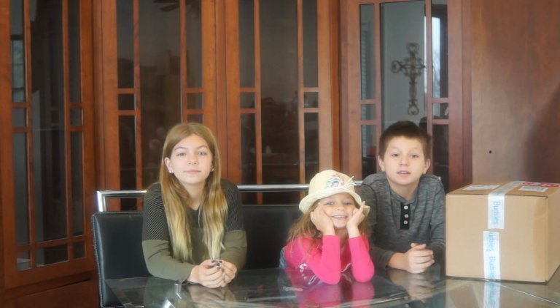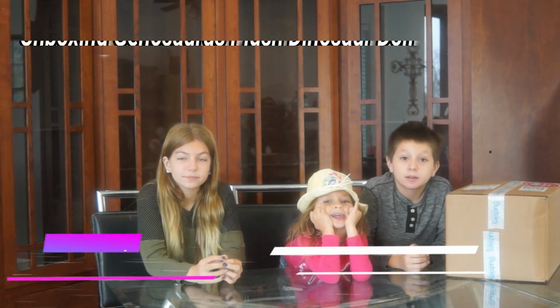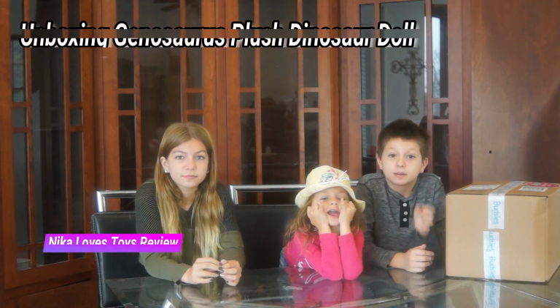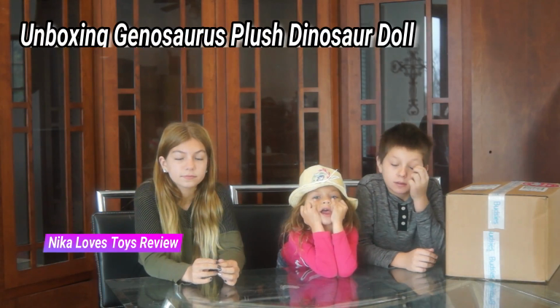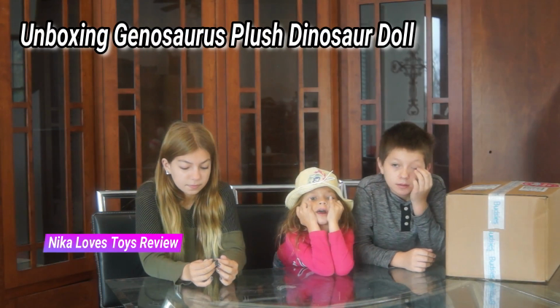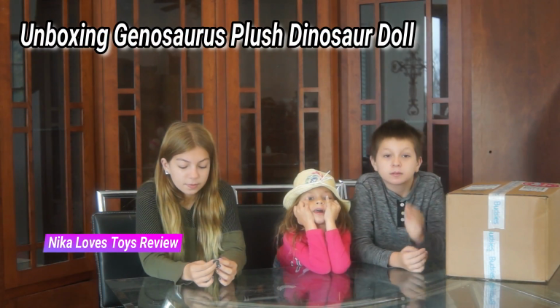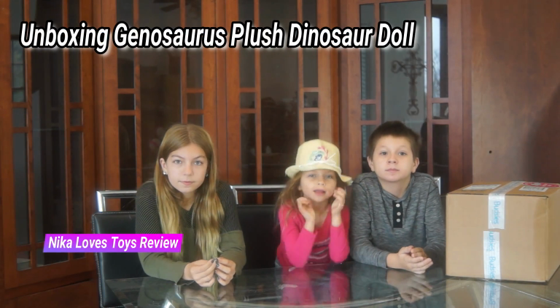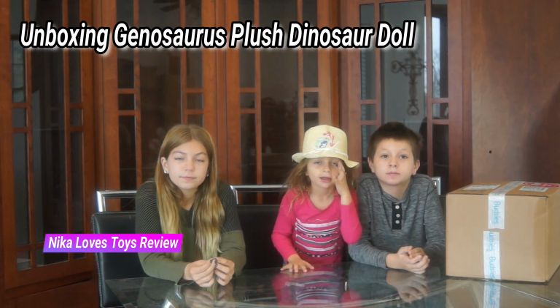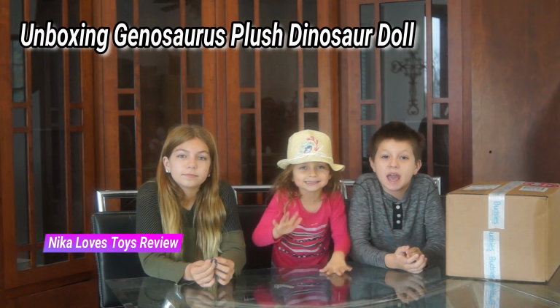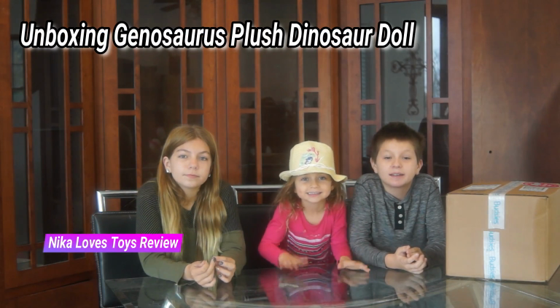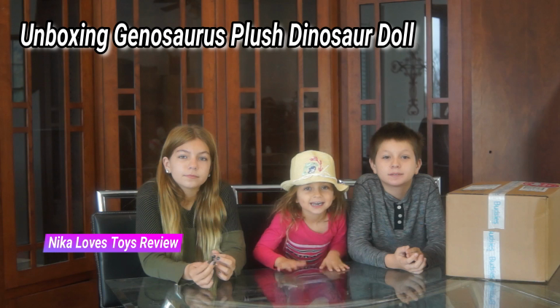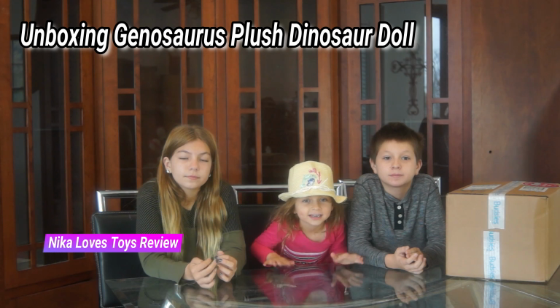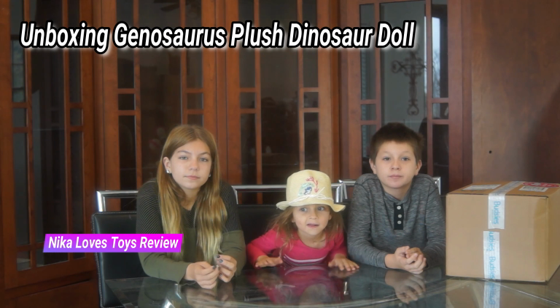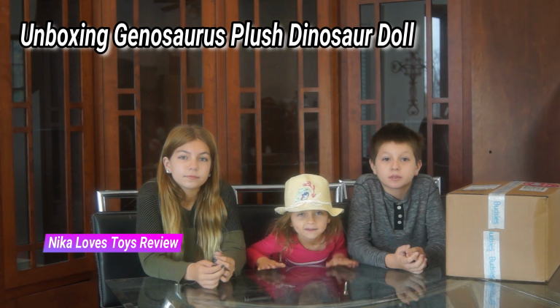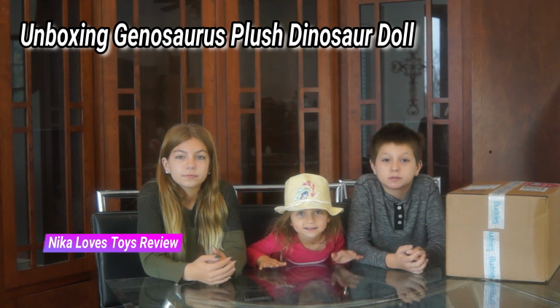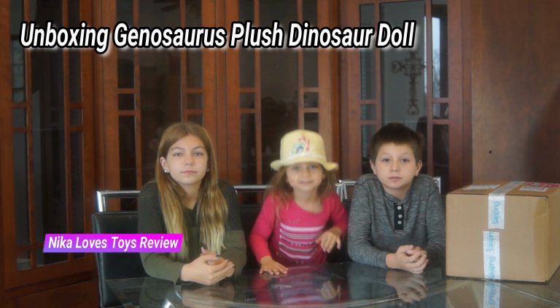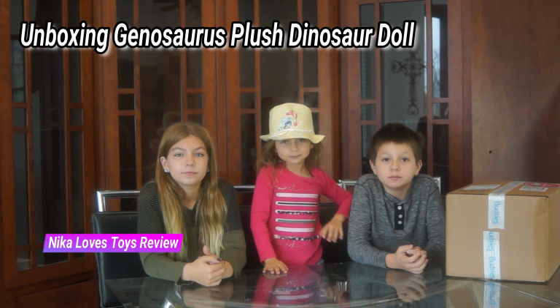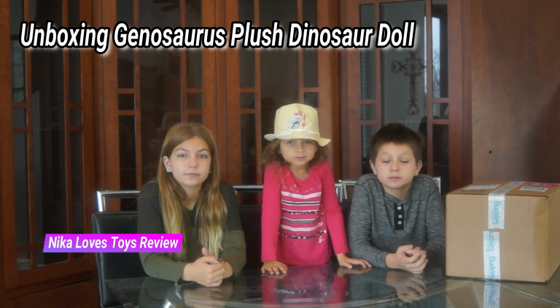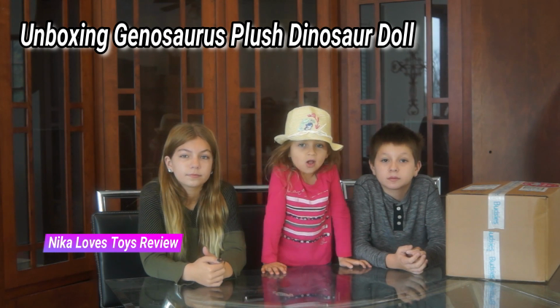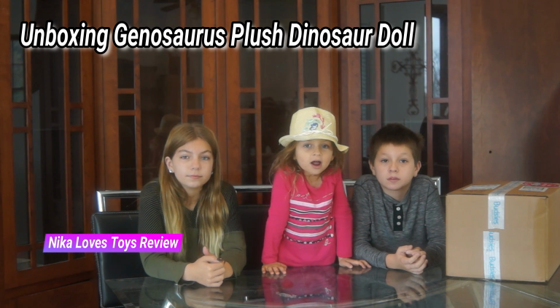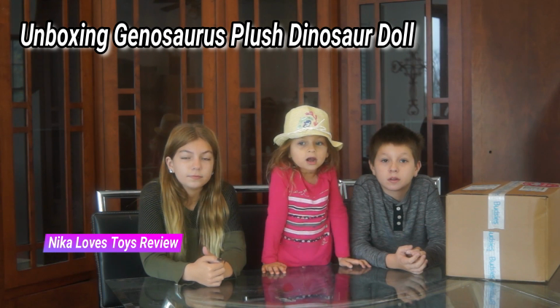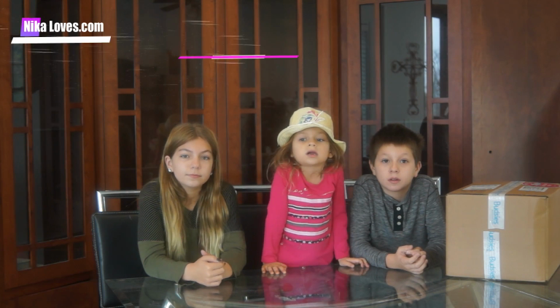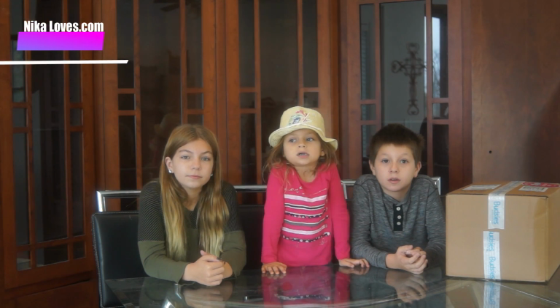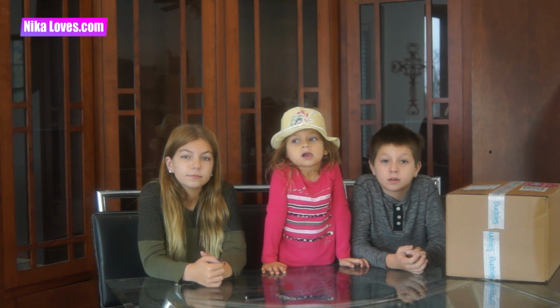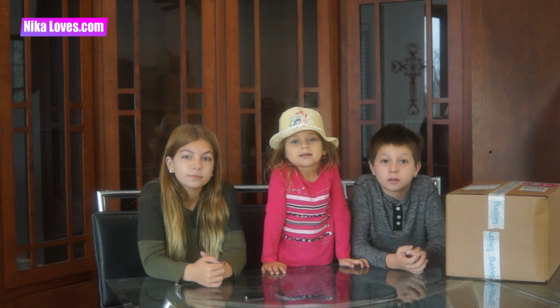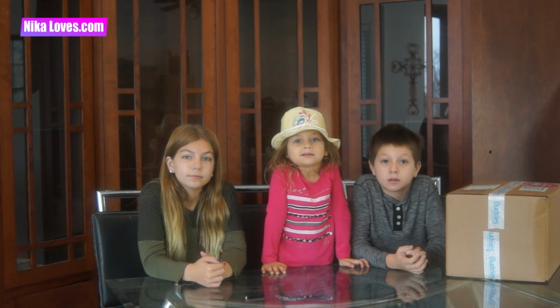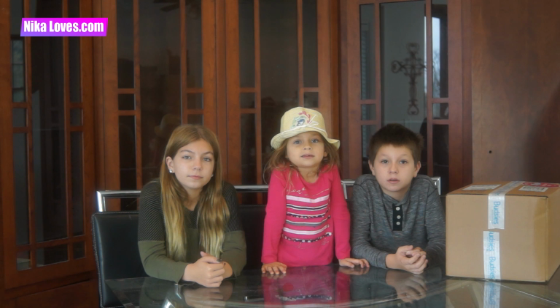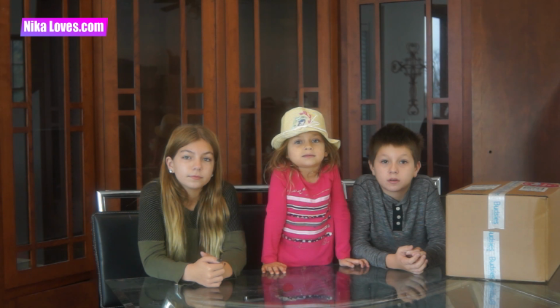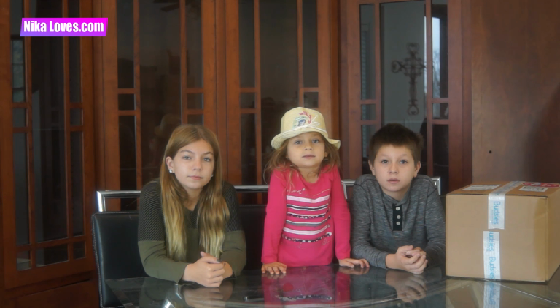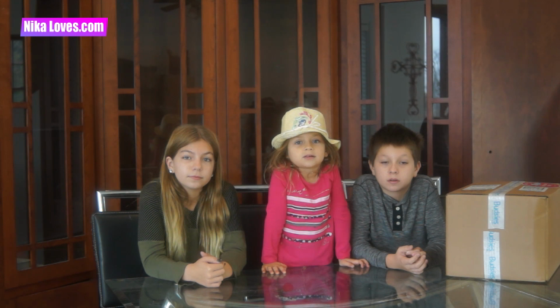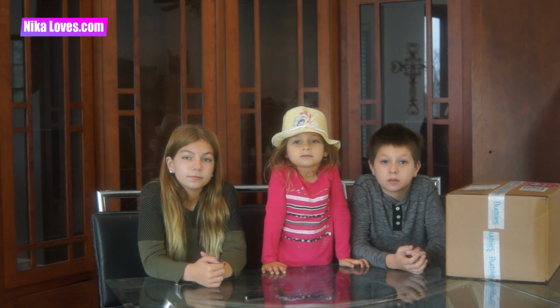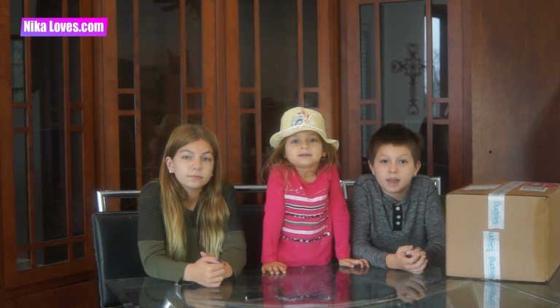So today we got something exciting, right? Yeah! So we have, for Nikaloves.com, we have a prototype doll for the books, right? Yeah!